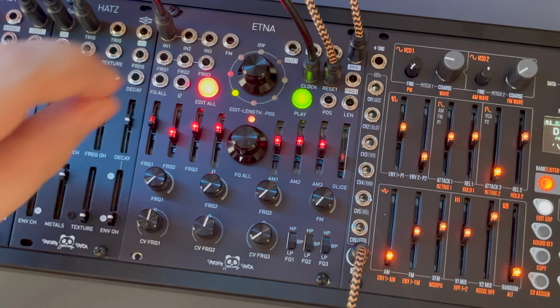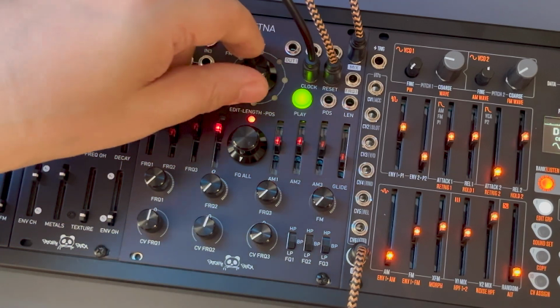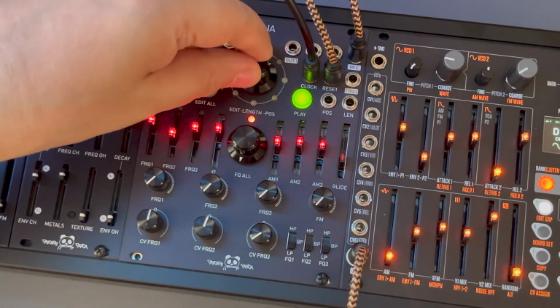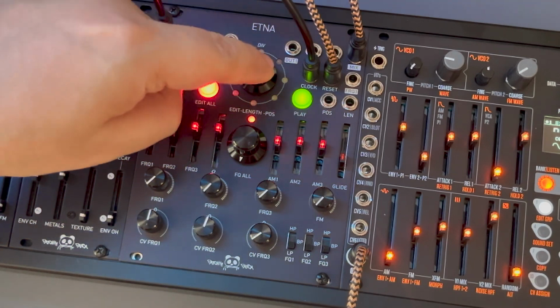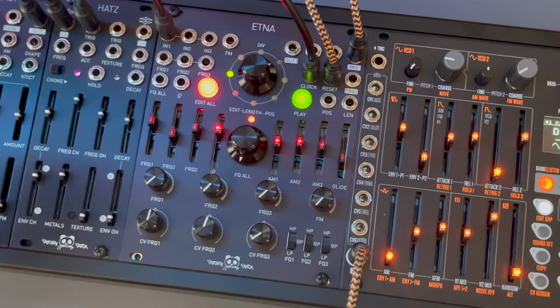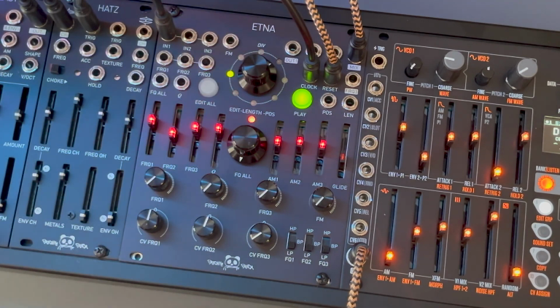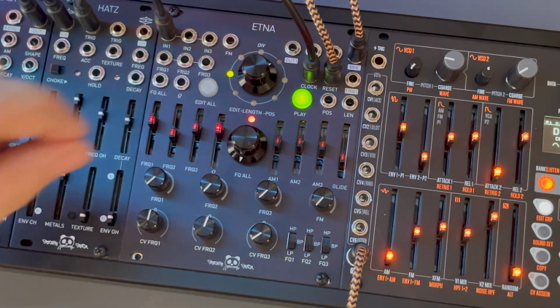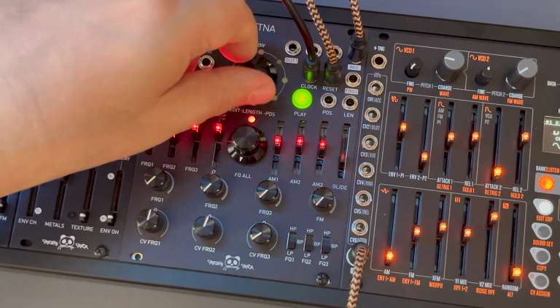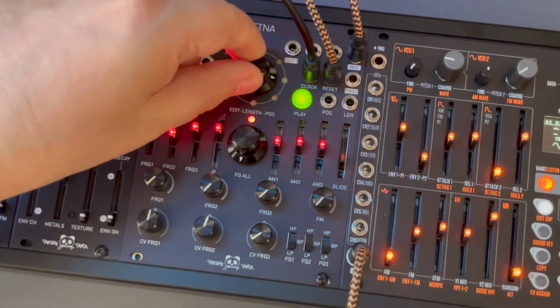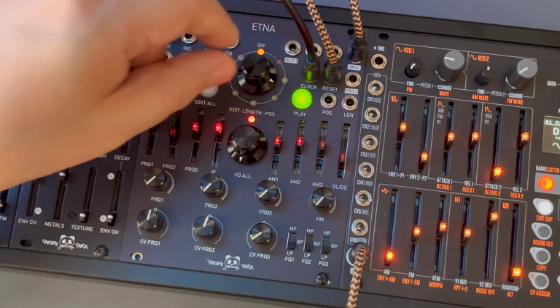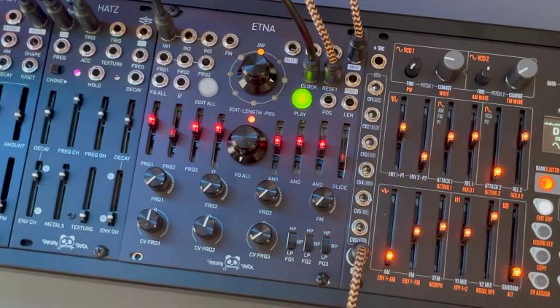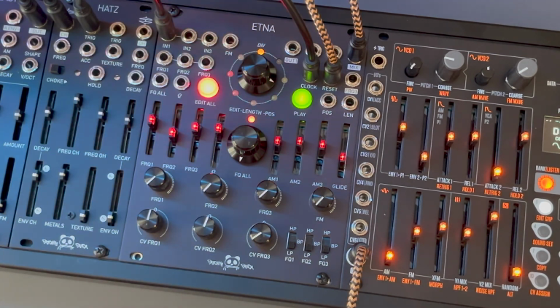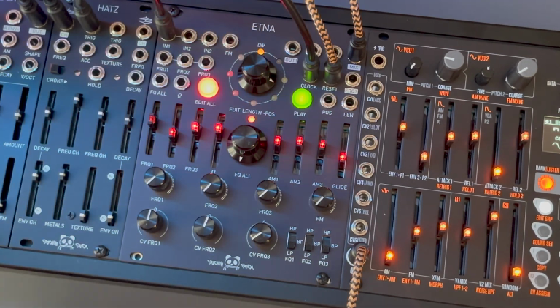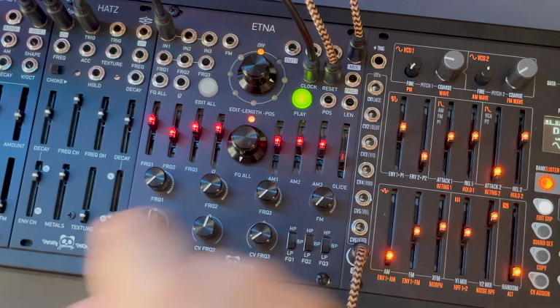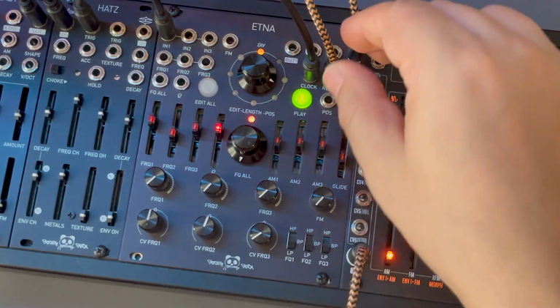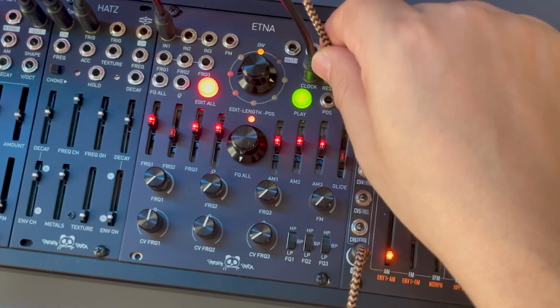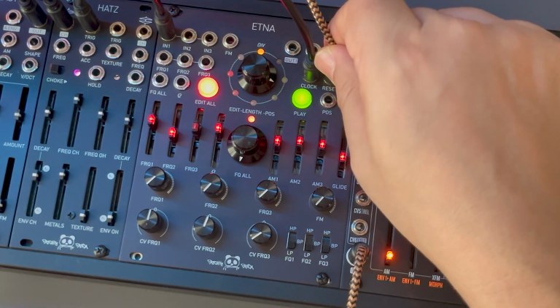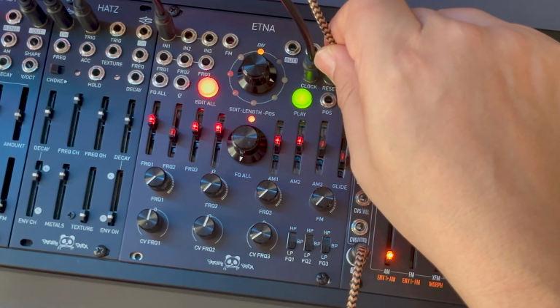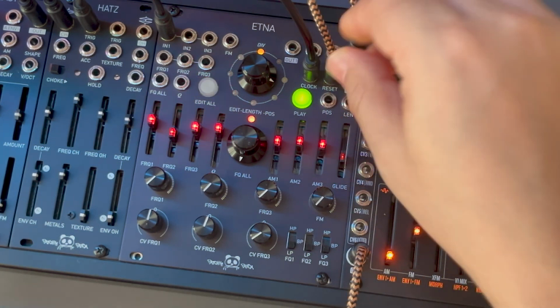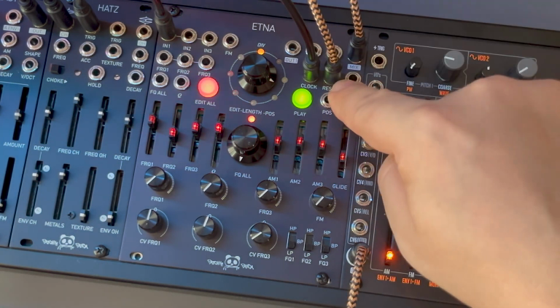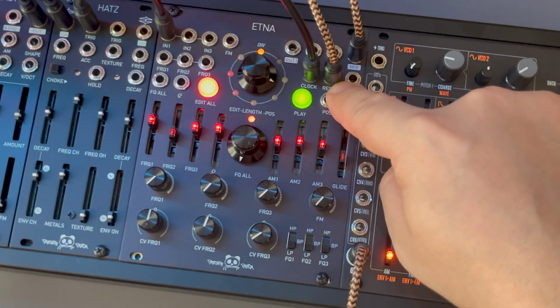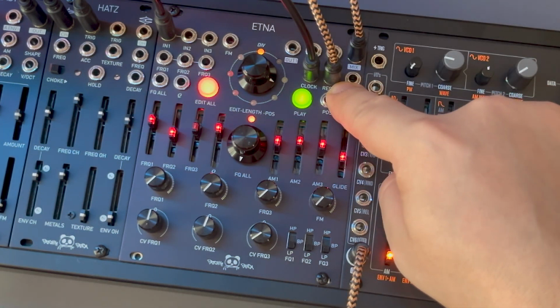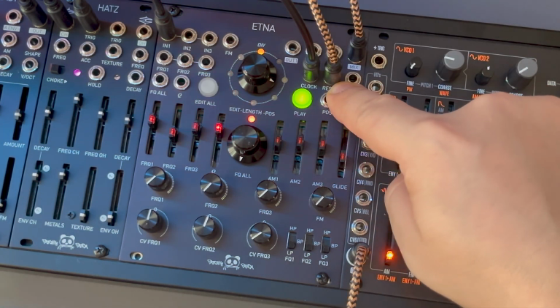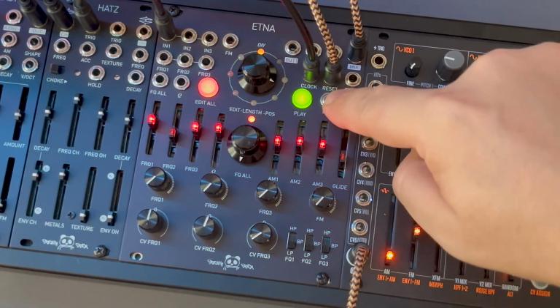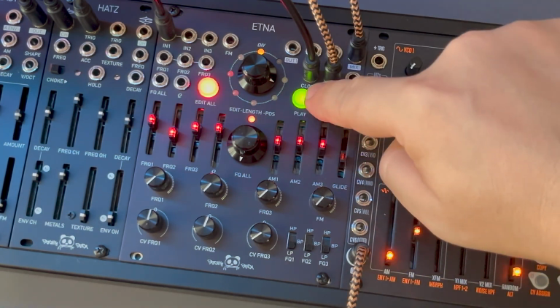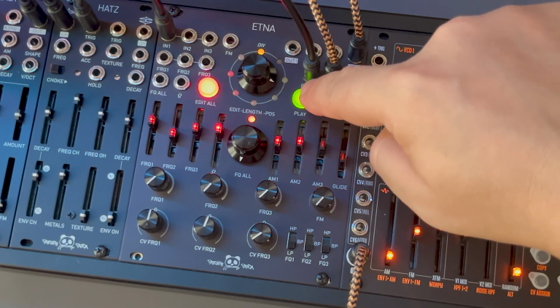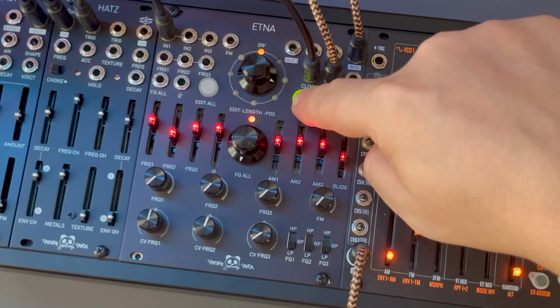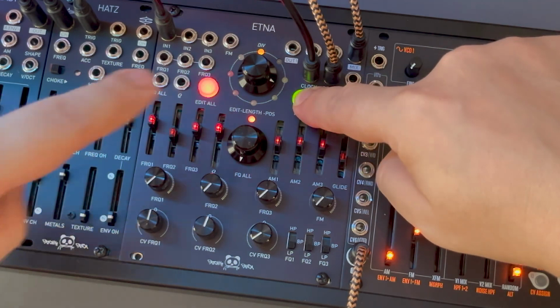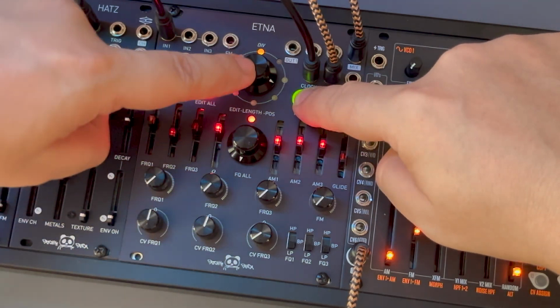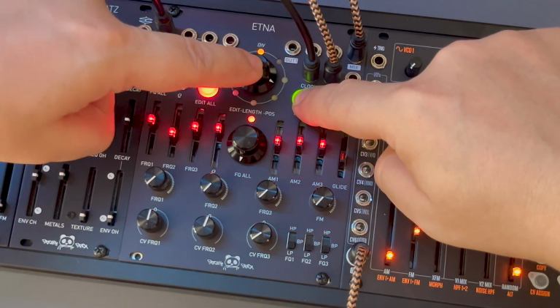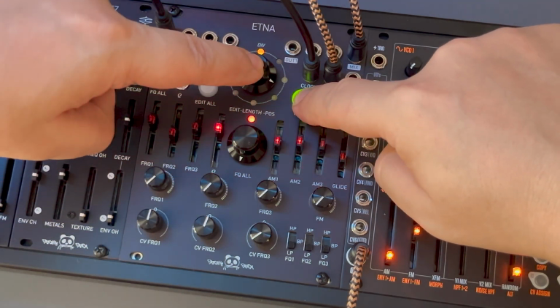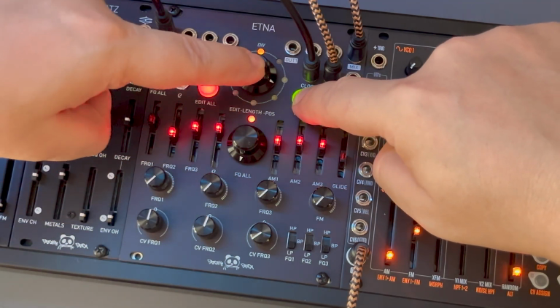Things get even more exciting because we can sequence the presets with triggers from the reset input. To activate this feature, hold down the play button and press the encoder.